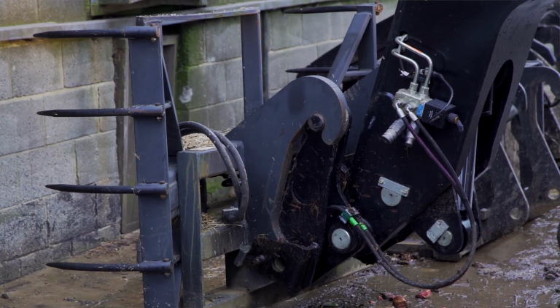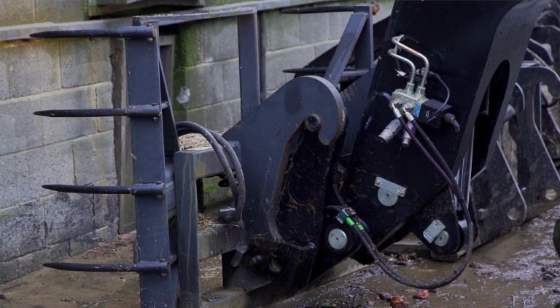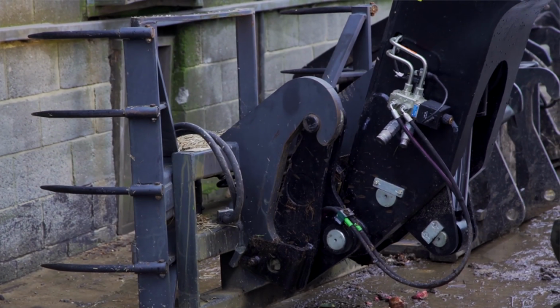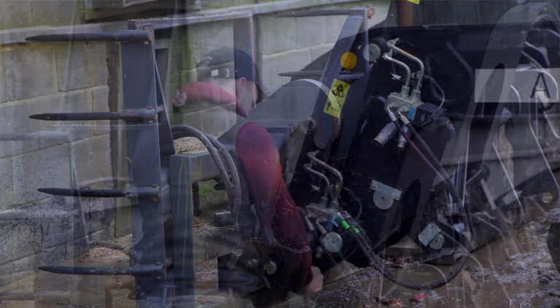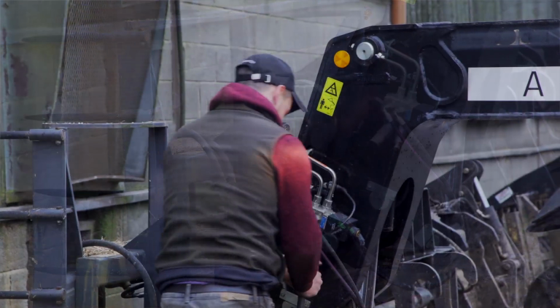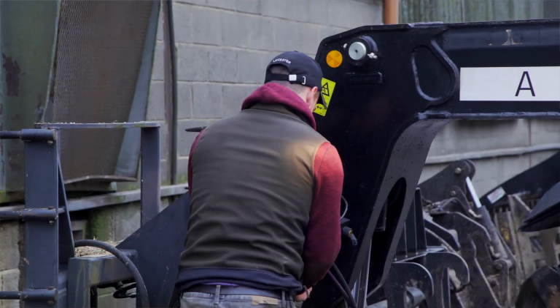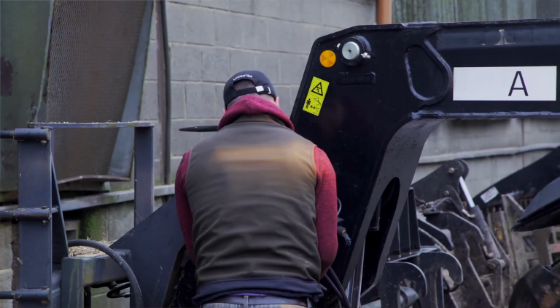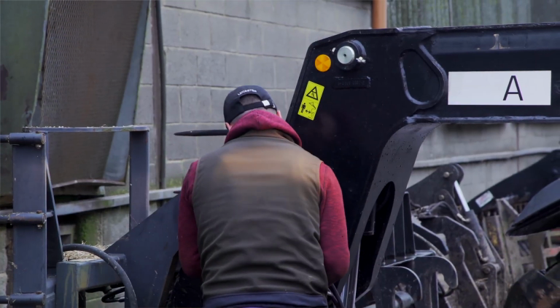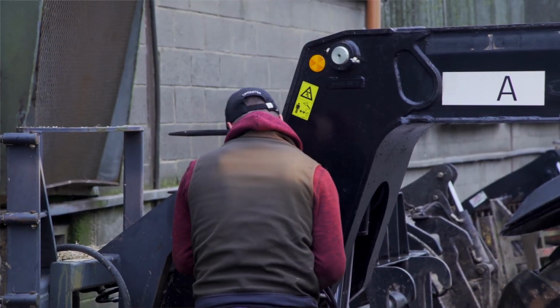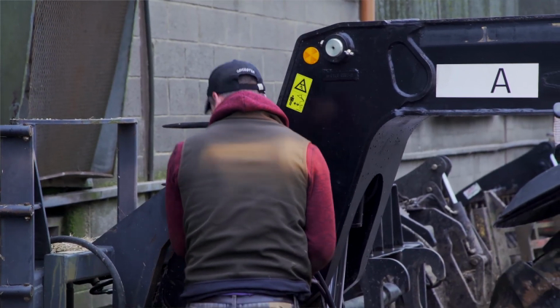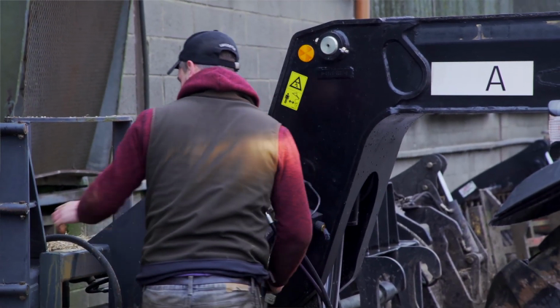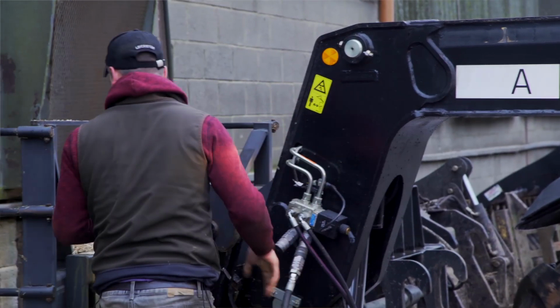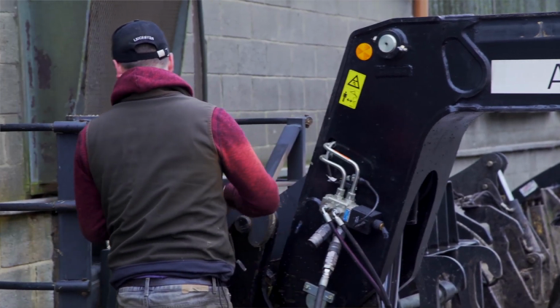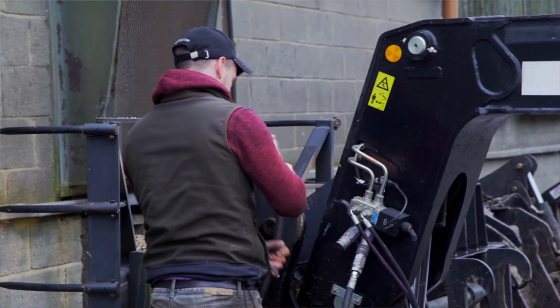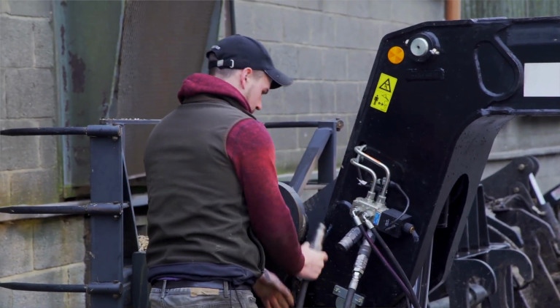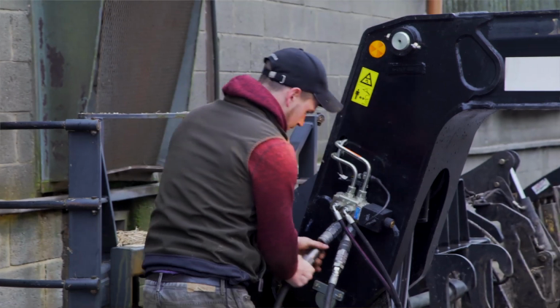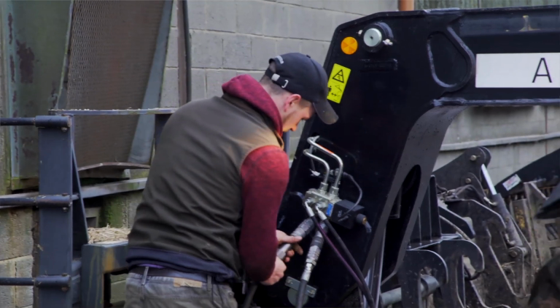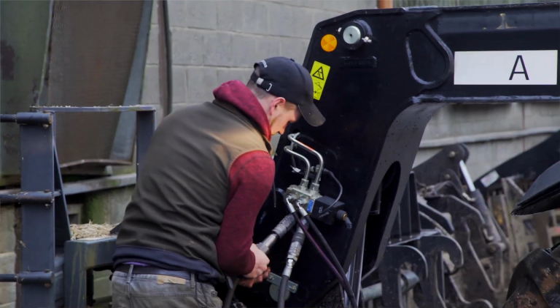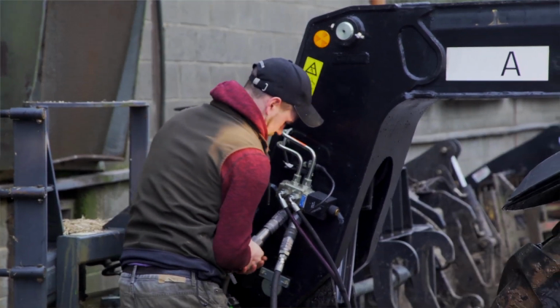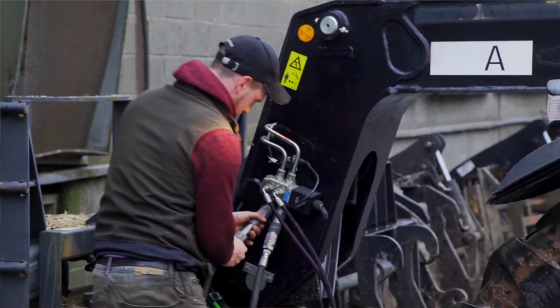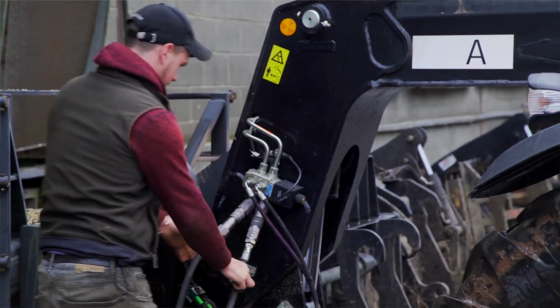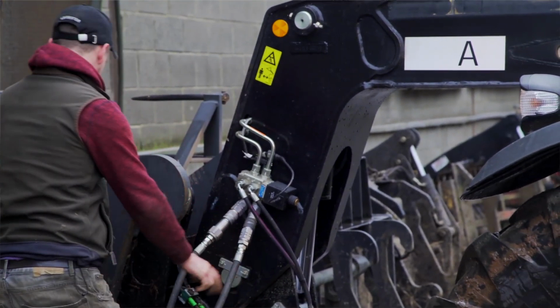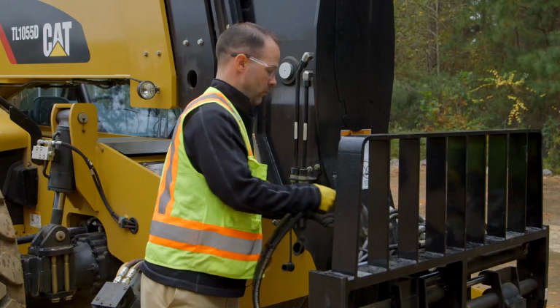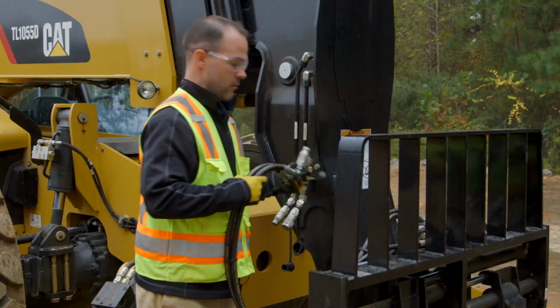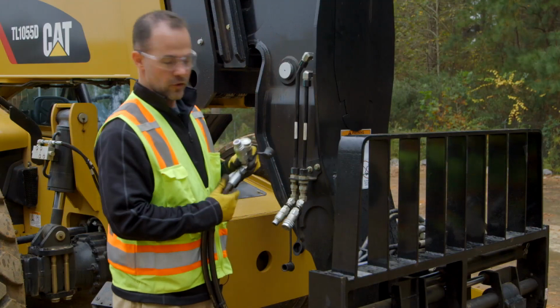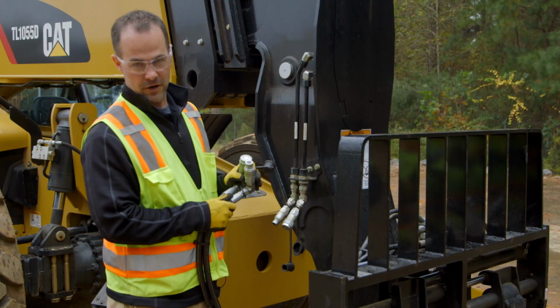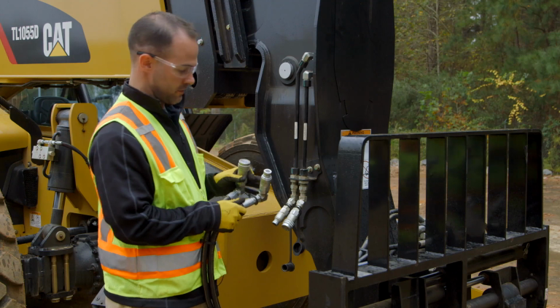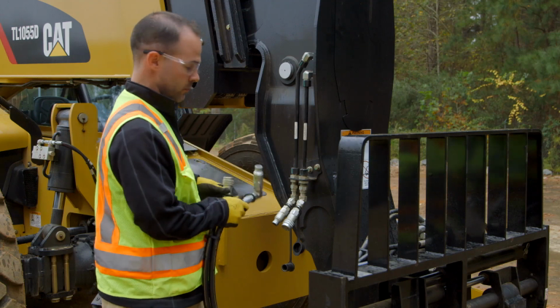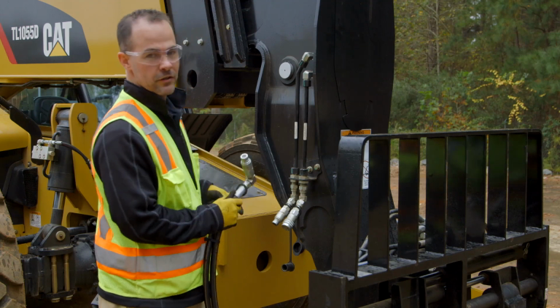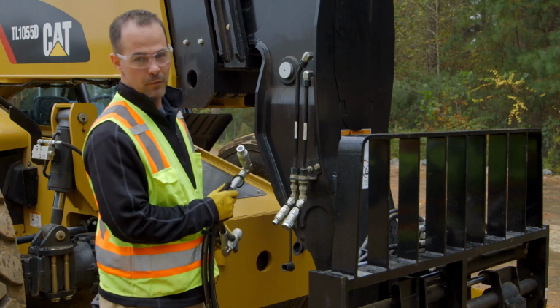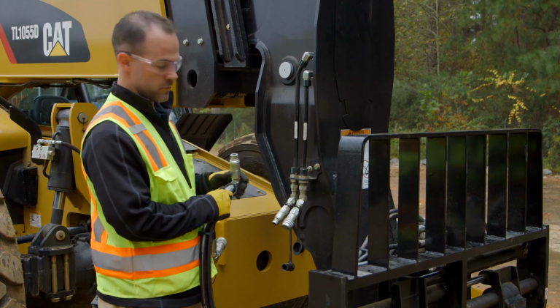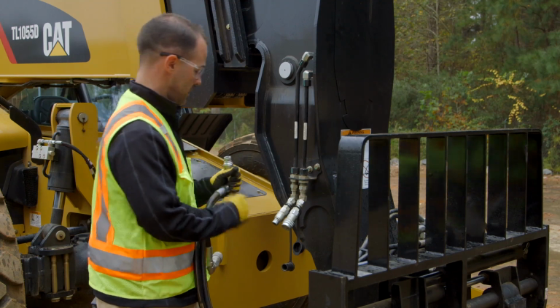The first step is to make sure that your pressure on the machine has been correctly released. Without releasing the hydraulic pressure from the machine, it will be really hard to attach the attachment. Assuming your pressure has been released, we'll individually couple each one of these lines.